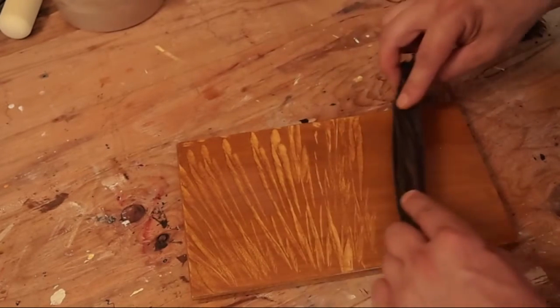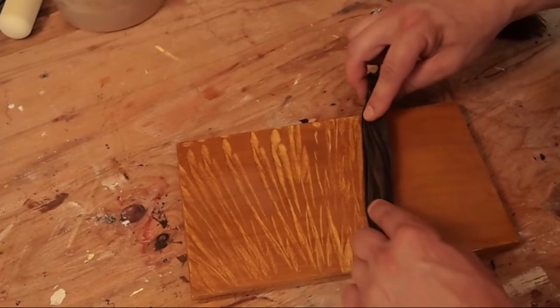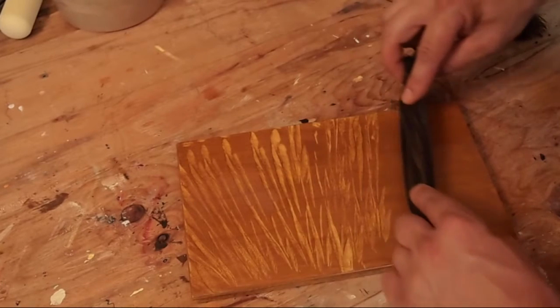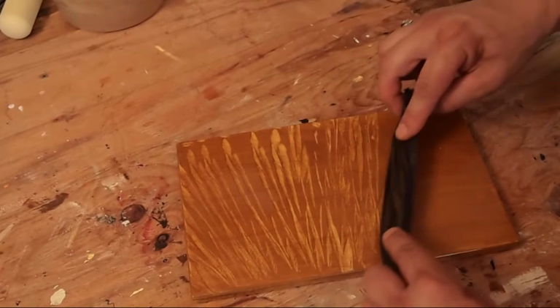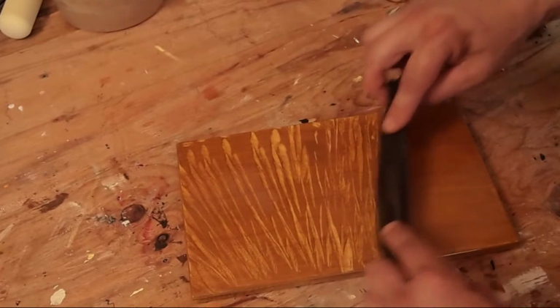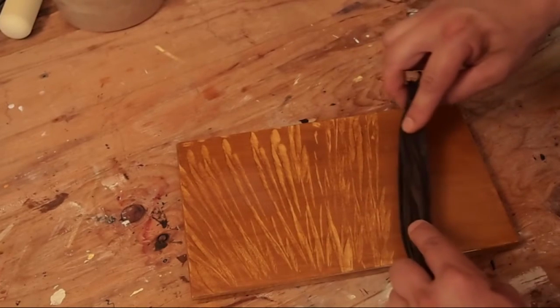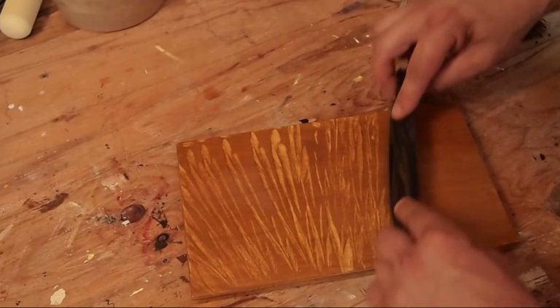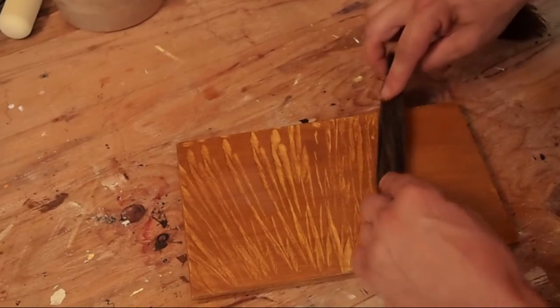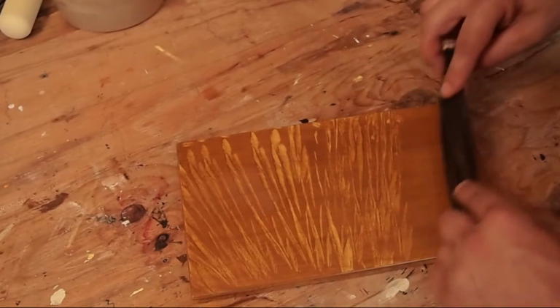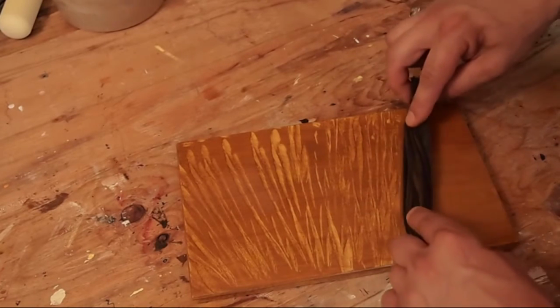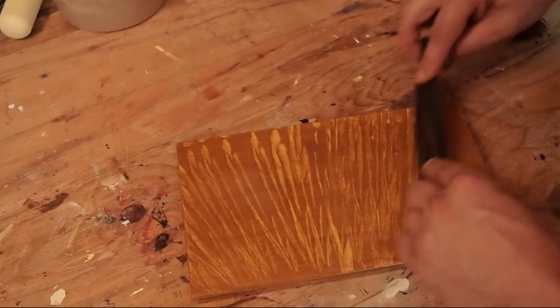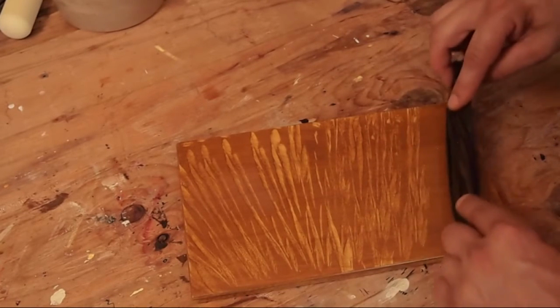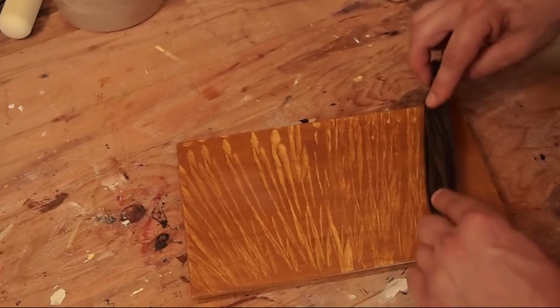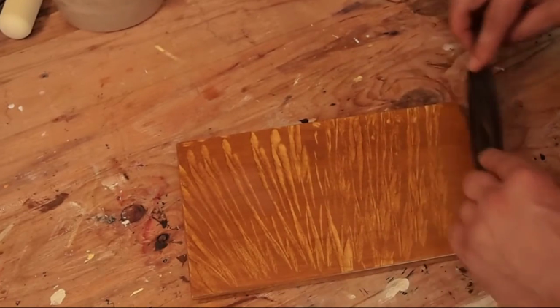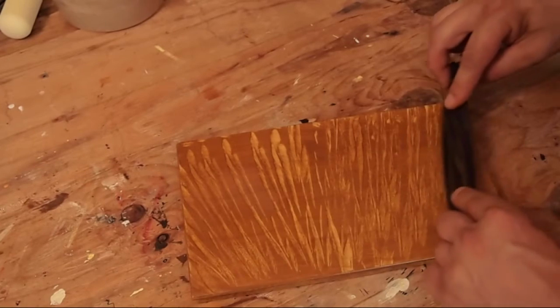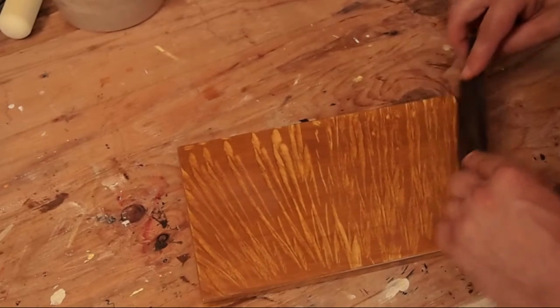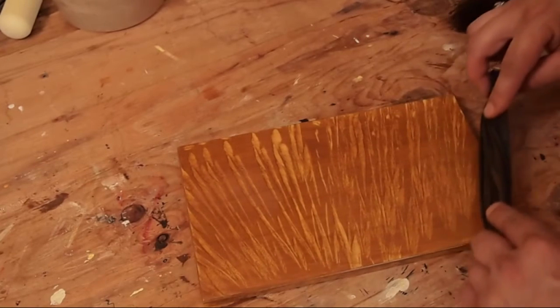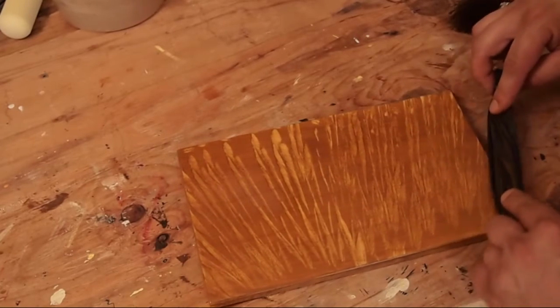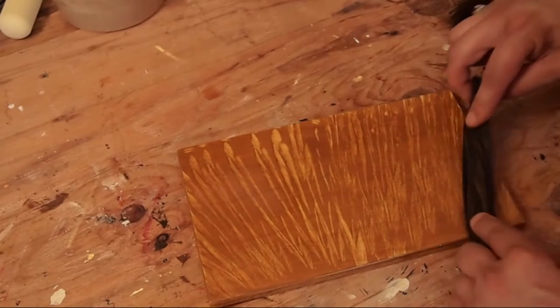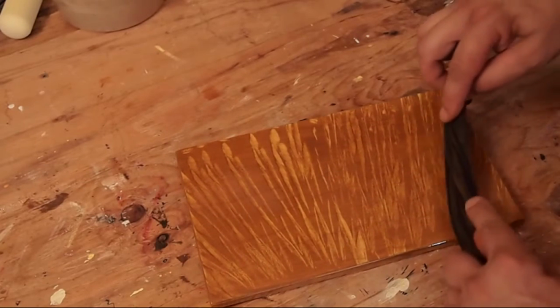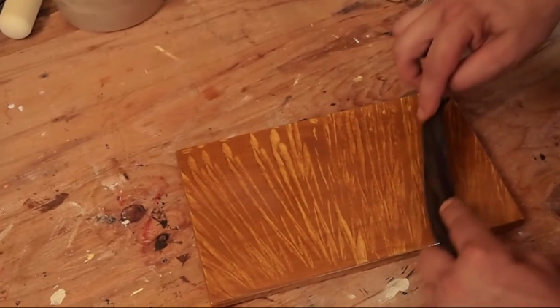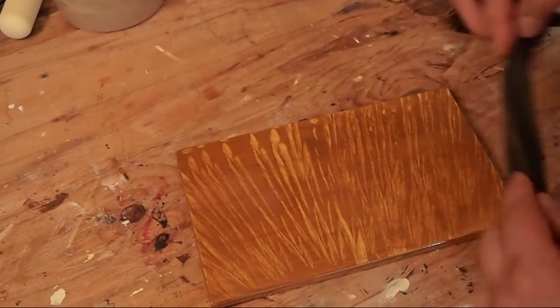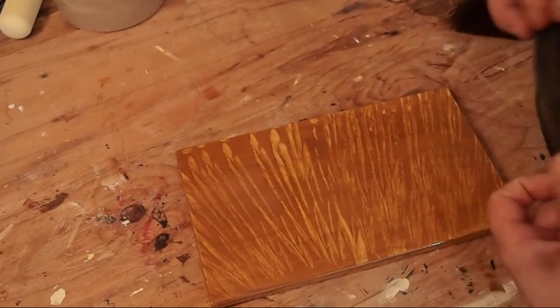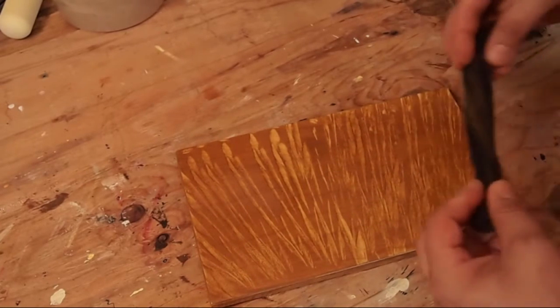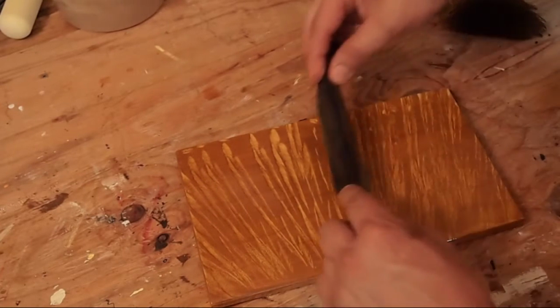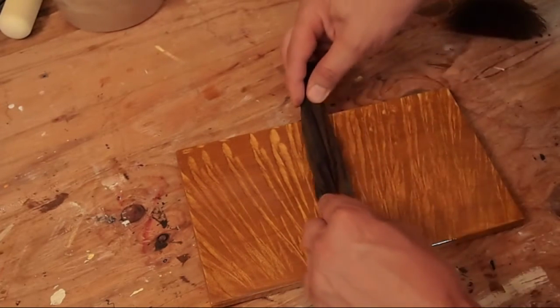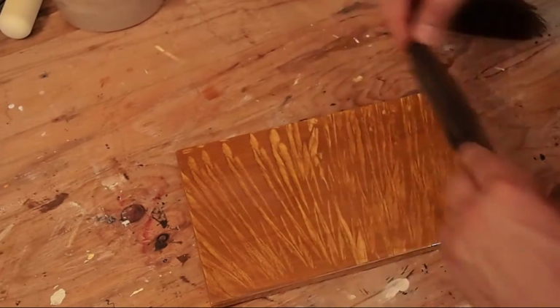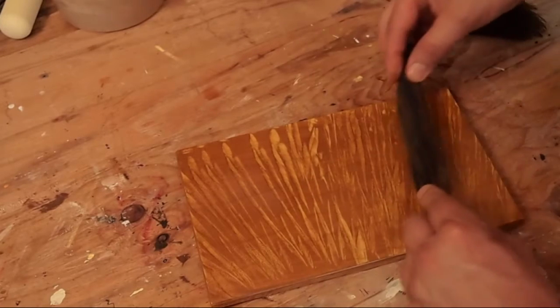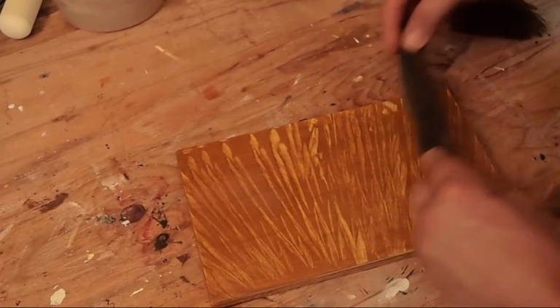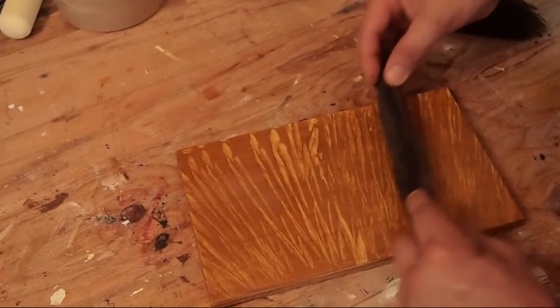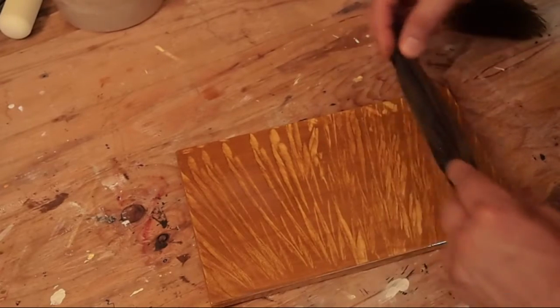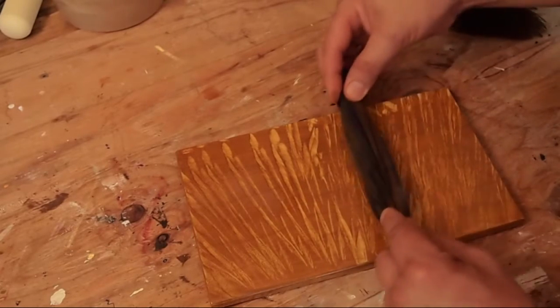That's just because I want it to kind of frame the script that I'm putting in. Notice that I'm kind of dabbing and pulling glaze at the same time — that's referred to as walking glaze.